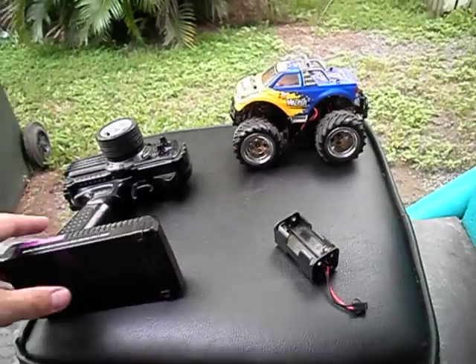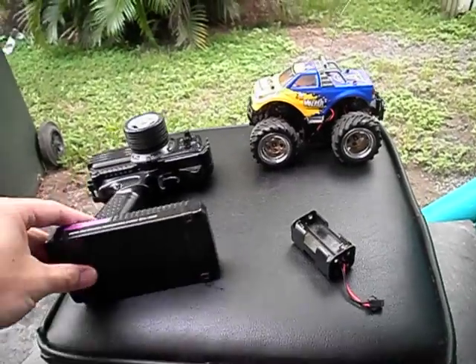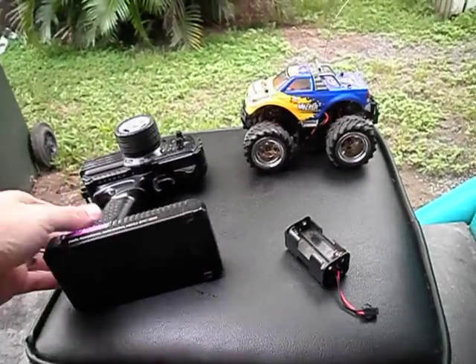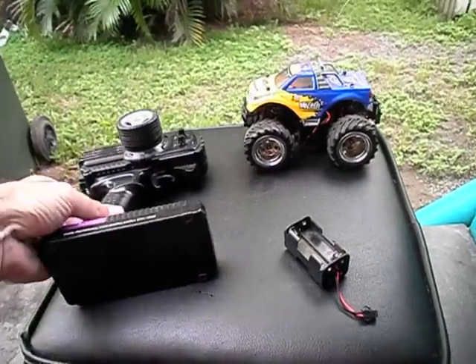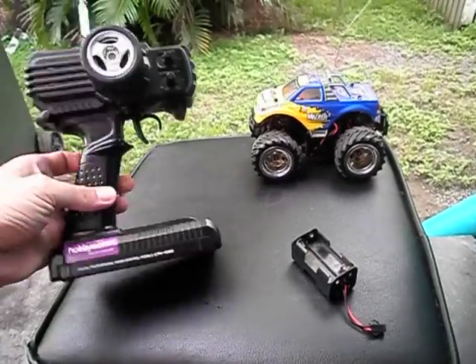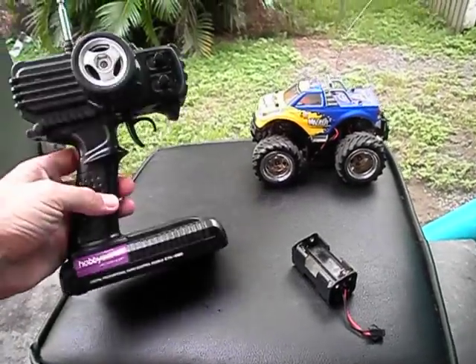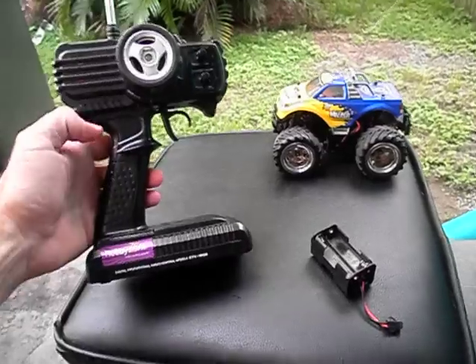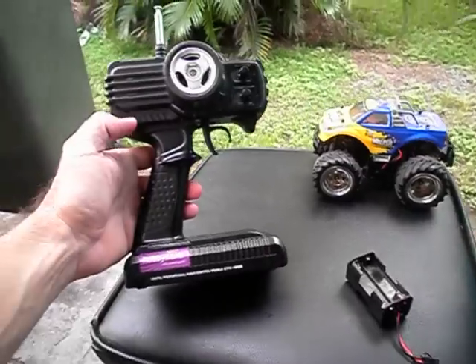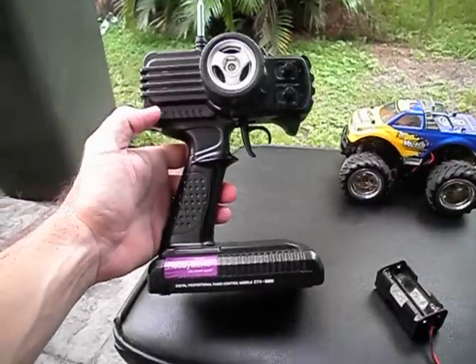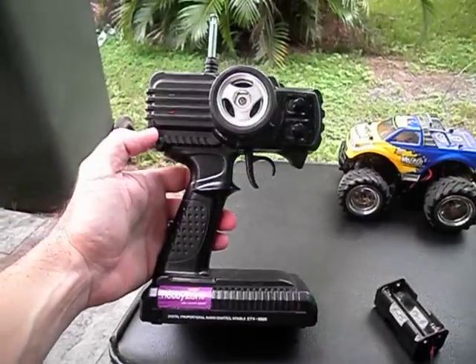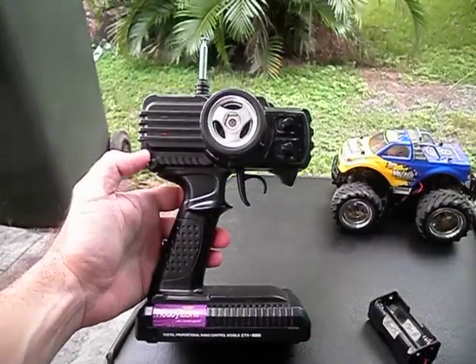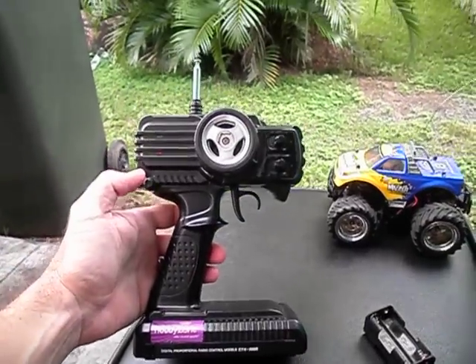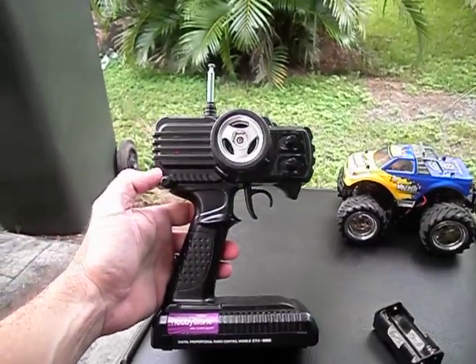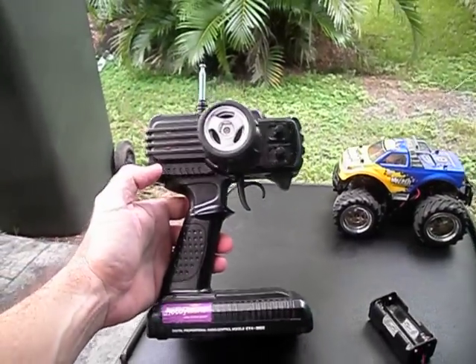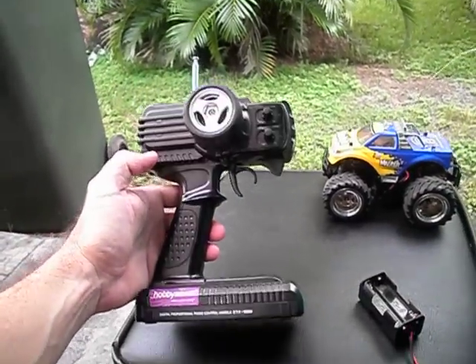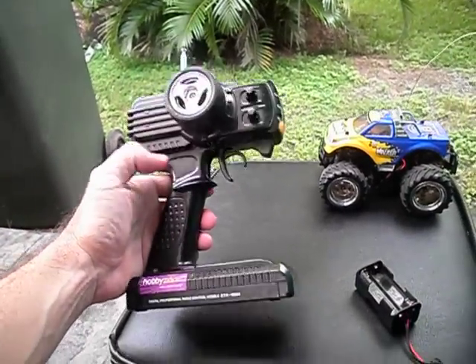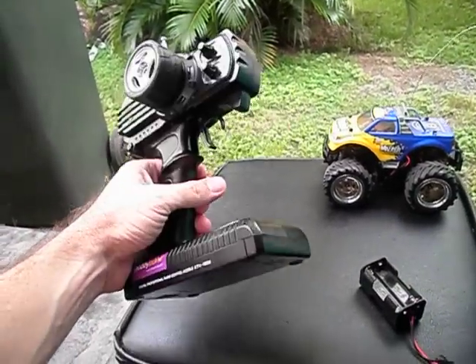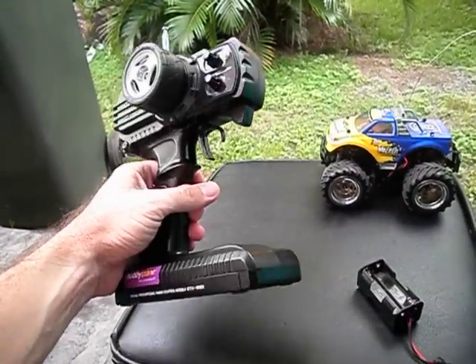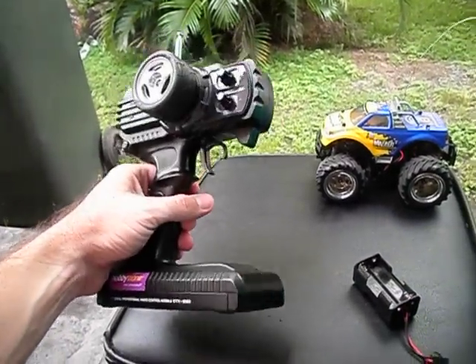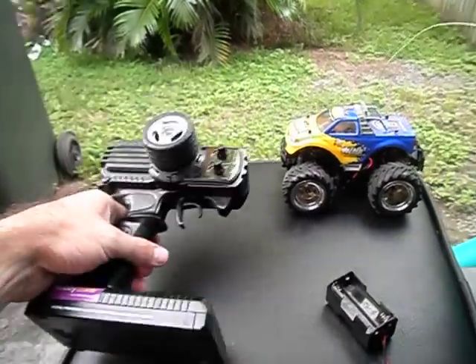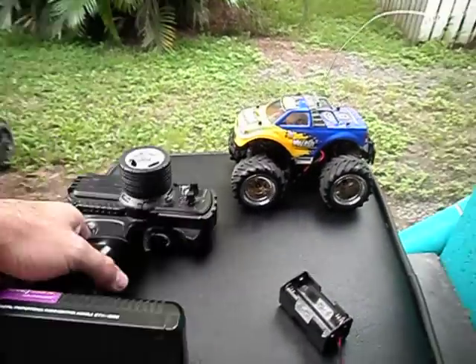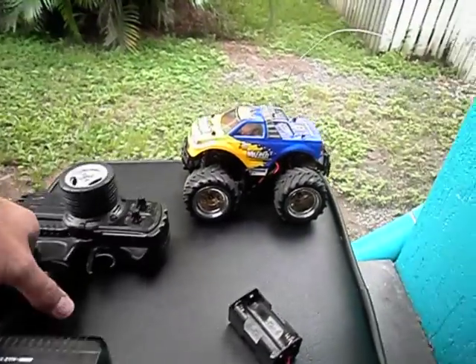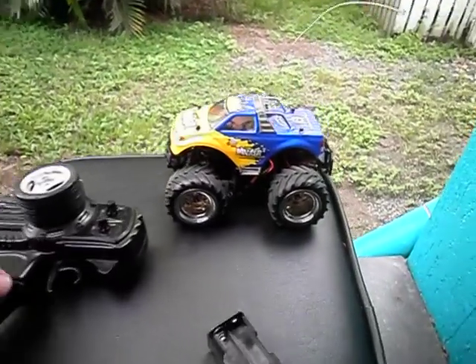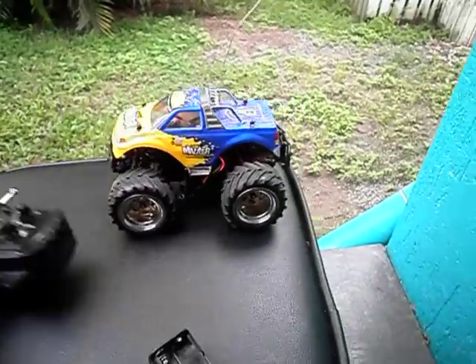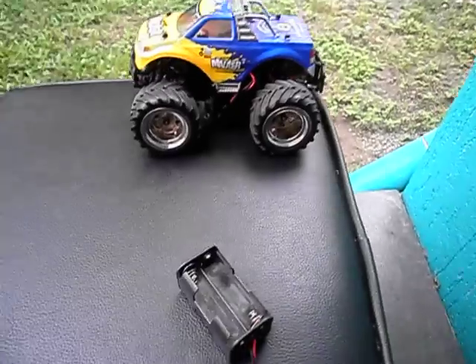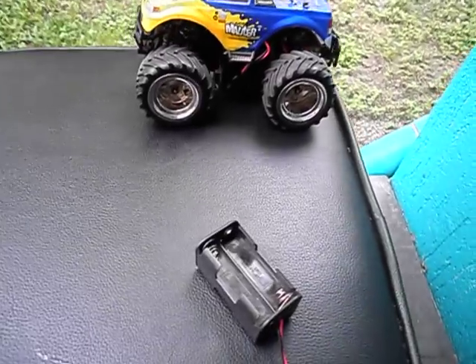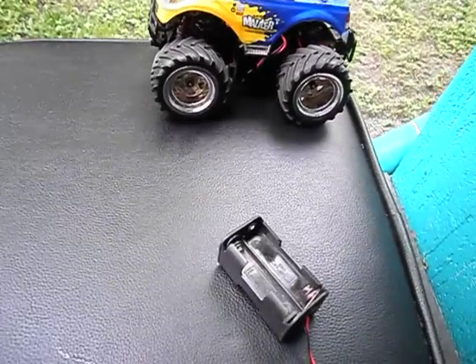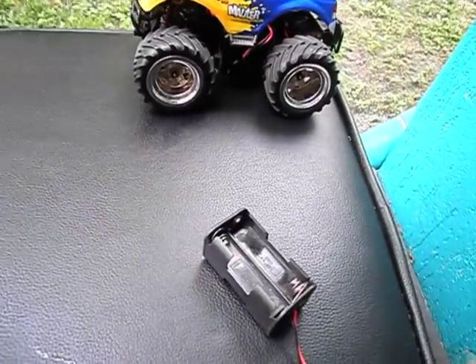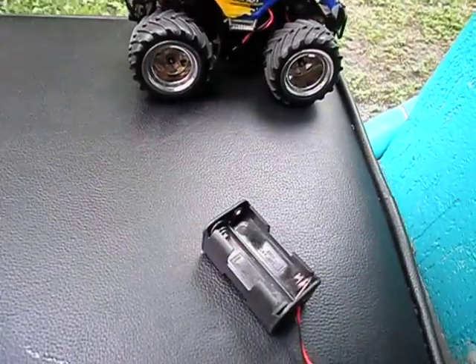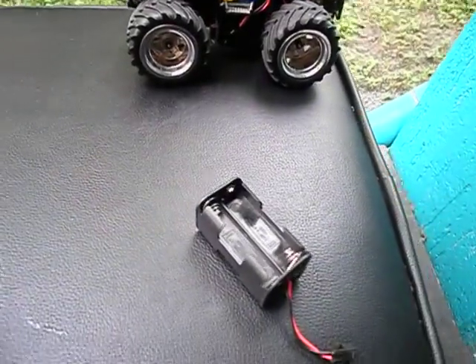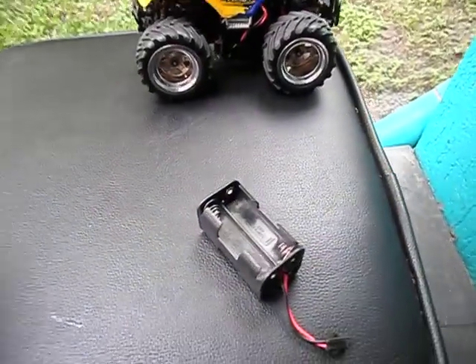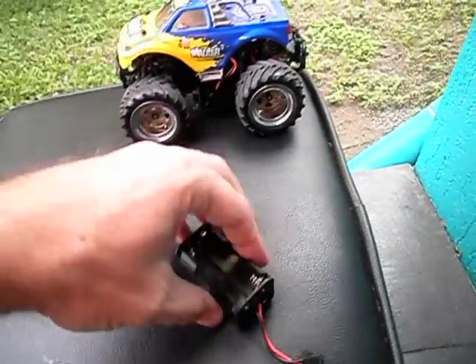What you see here is pretty much what you get in the box. This is the transmitter that the unit comes with. It also comes with a 6 volt battery pack.